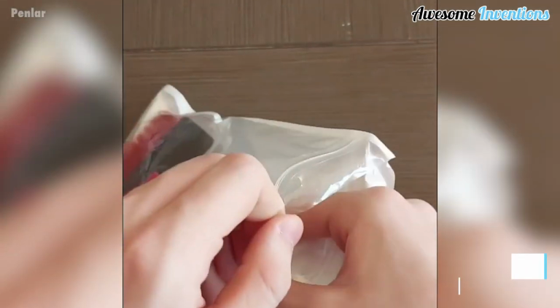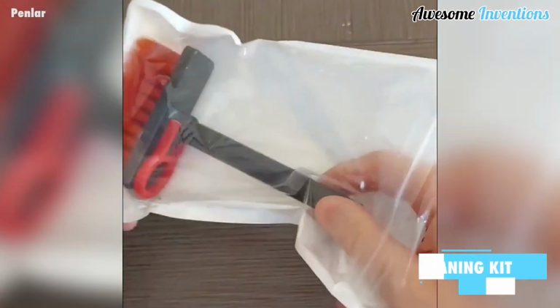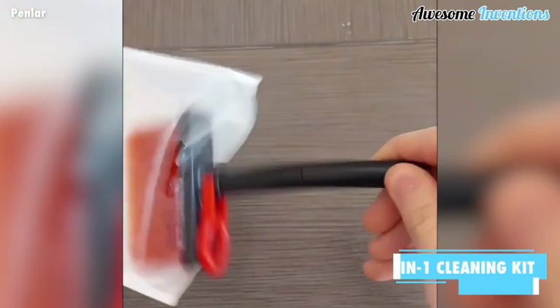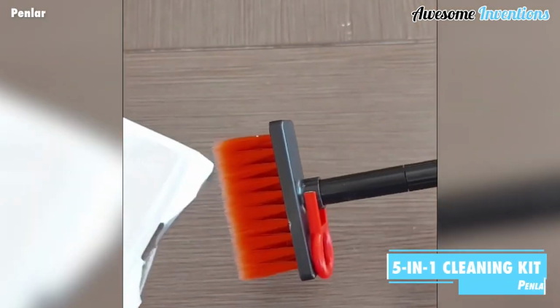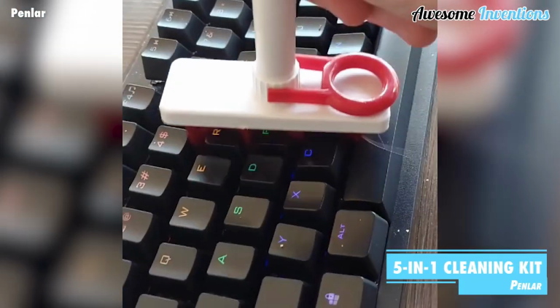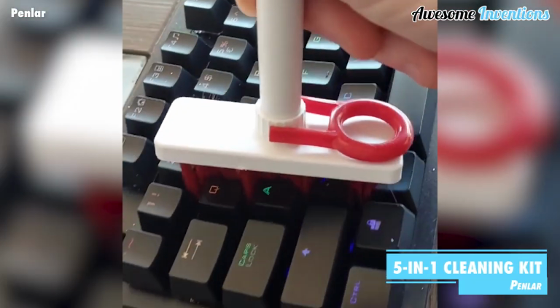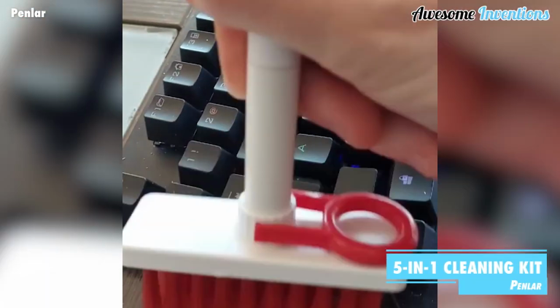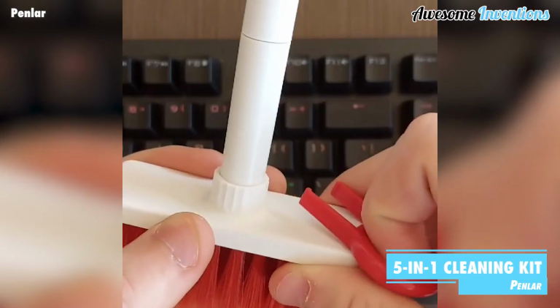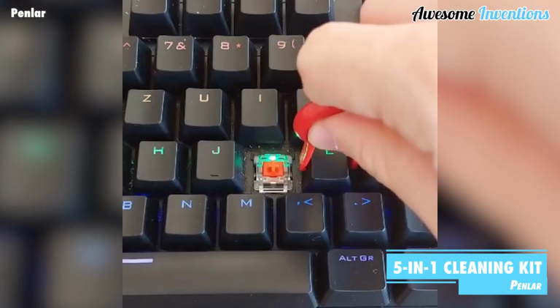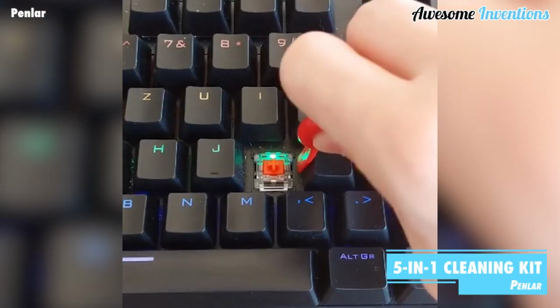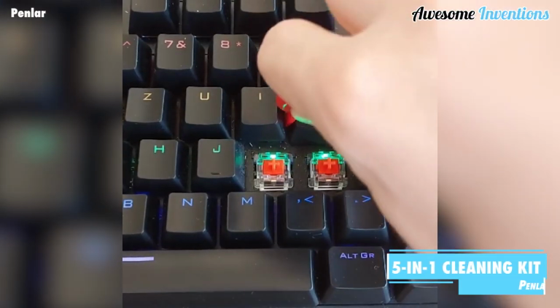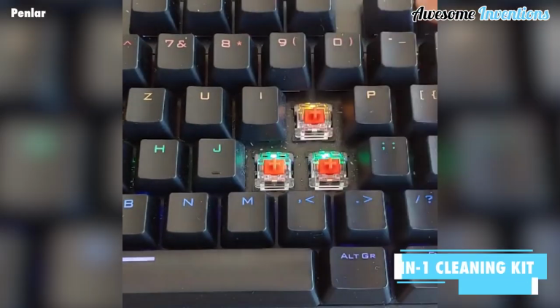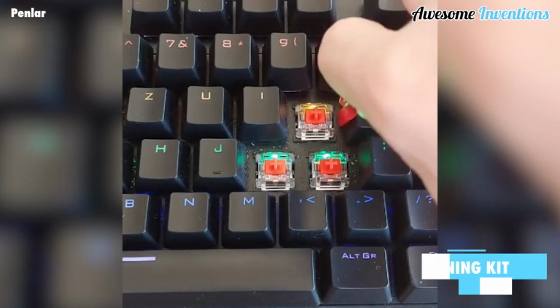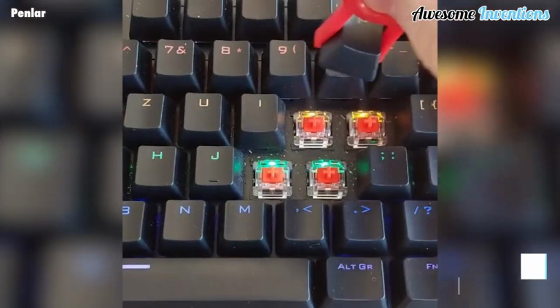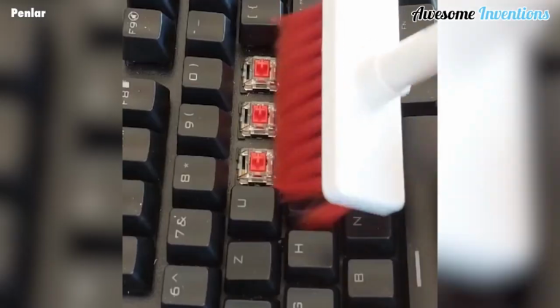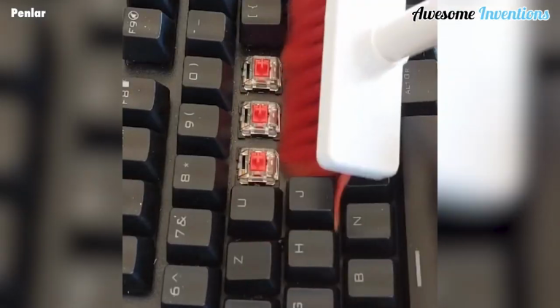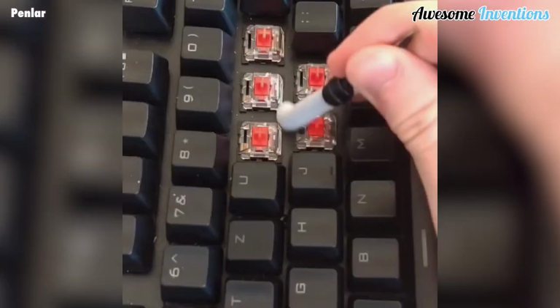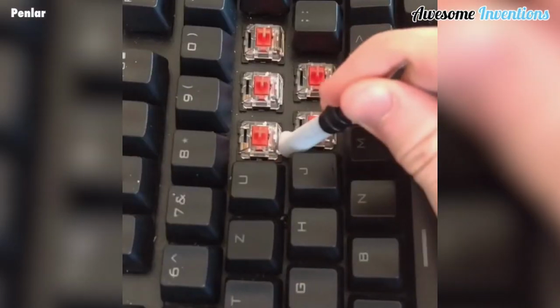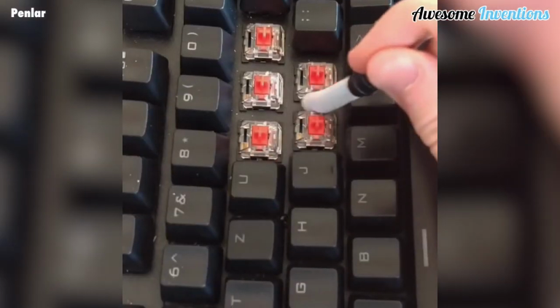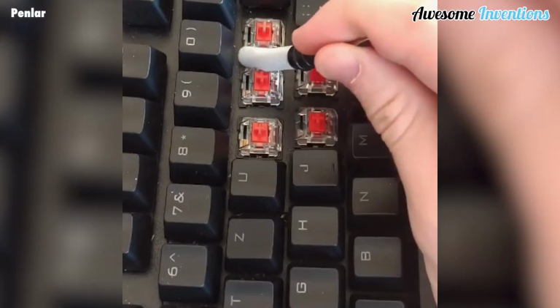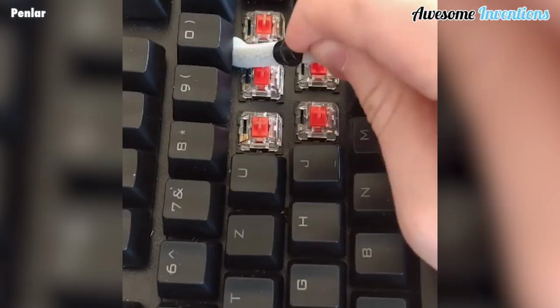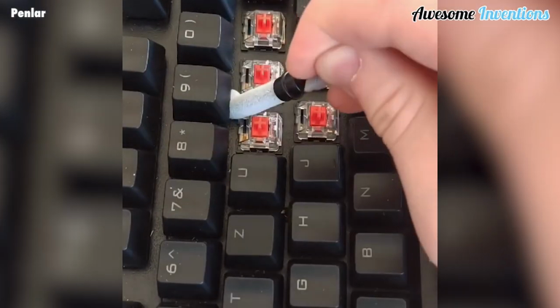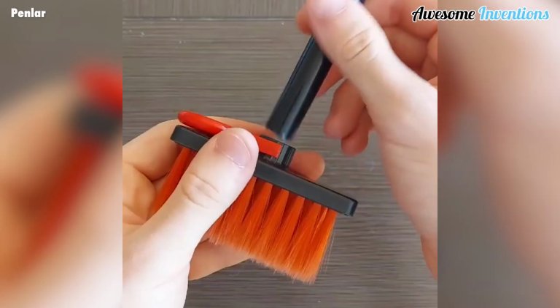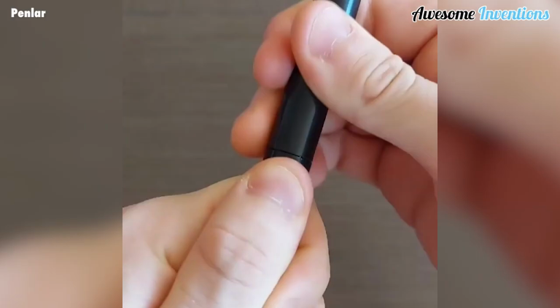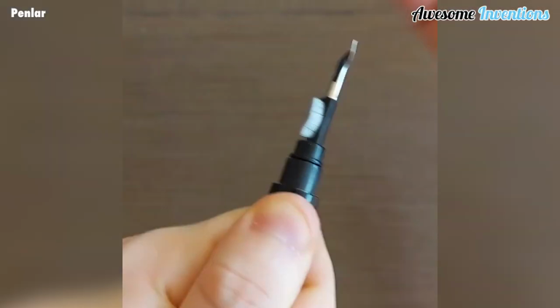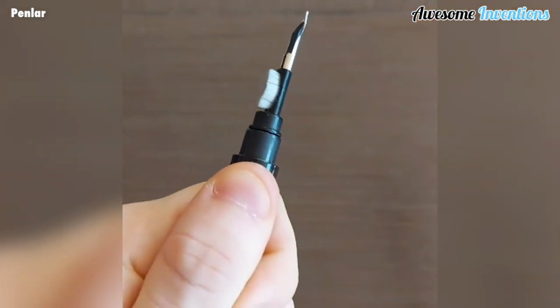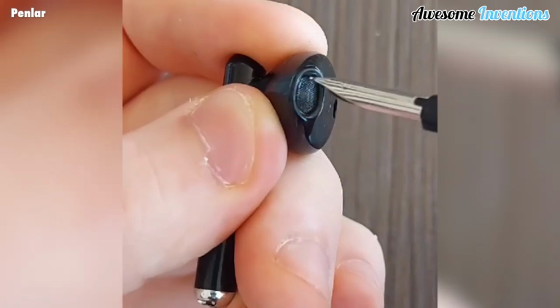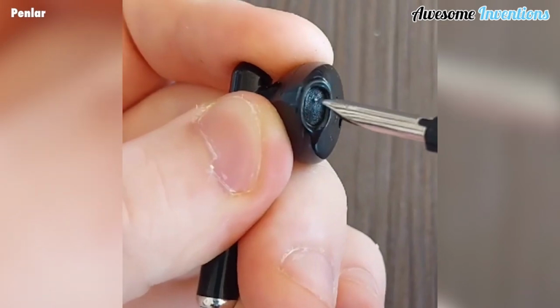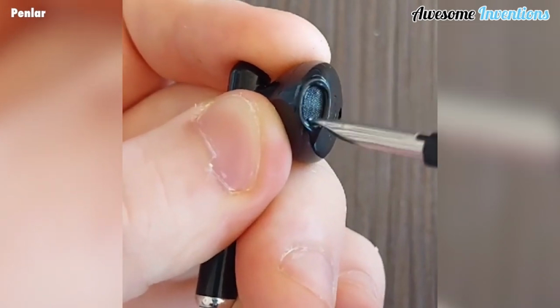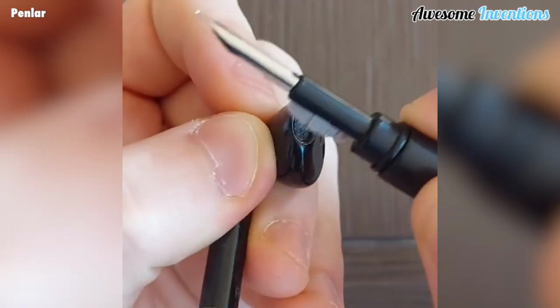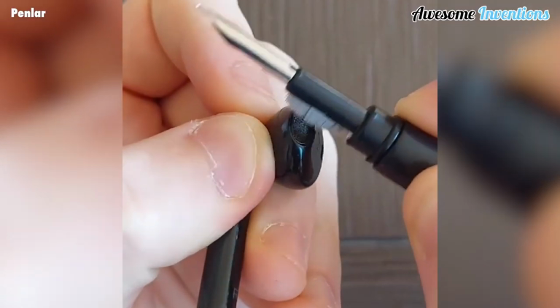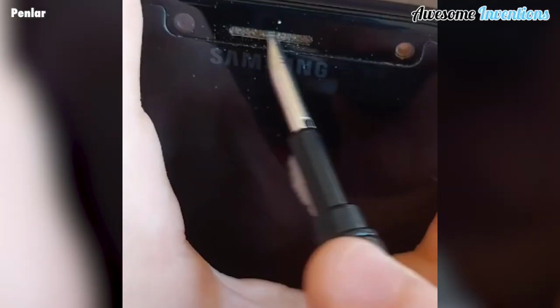The Penlar 5-in-1 cleaning kit has all the tools you need to keep your desktop equipment clean. It allows you to remove keys from your keyboard and brush out the dust from underneath. You can also claw out stubborn dirt and clean in small areas.